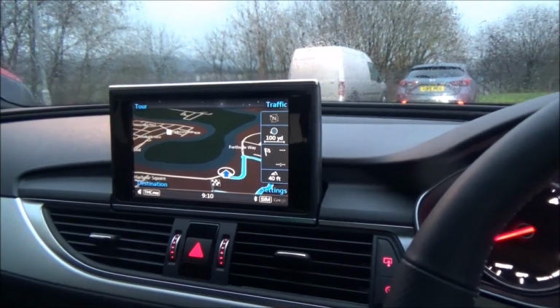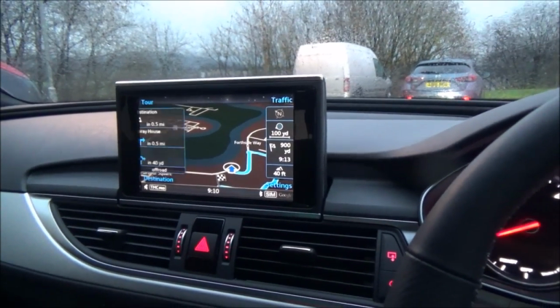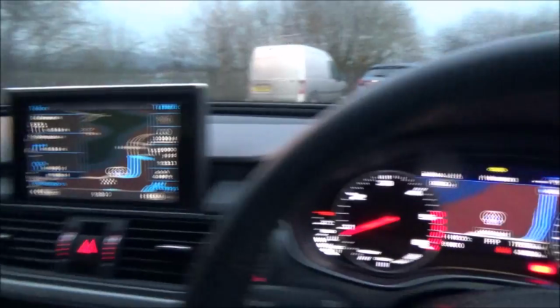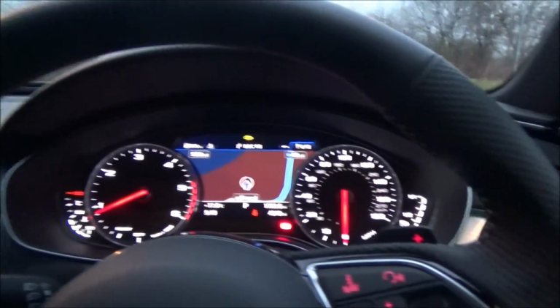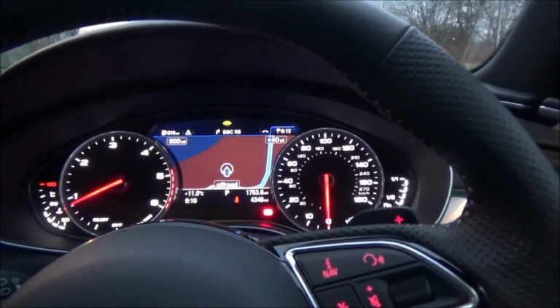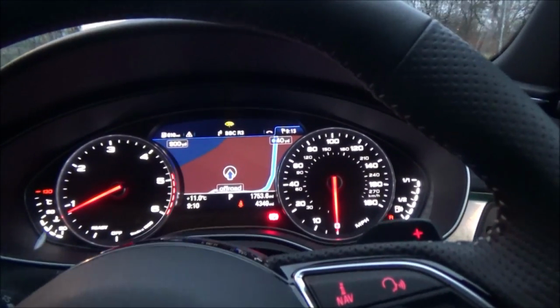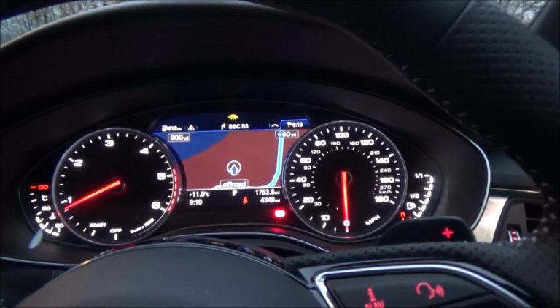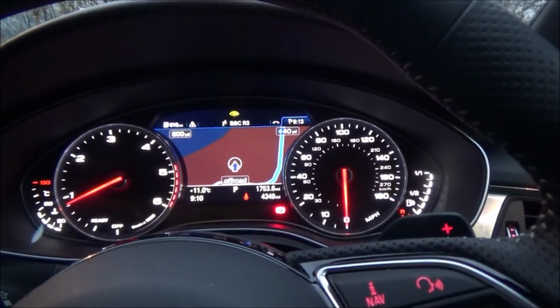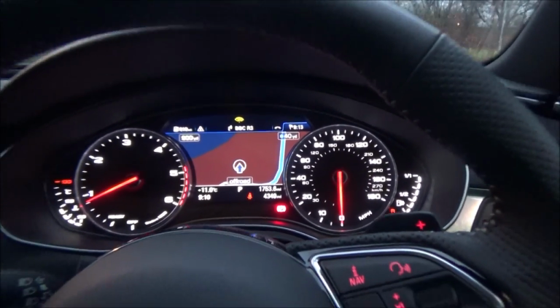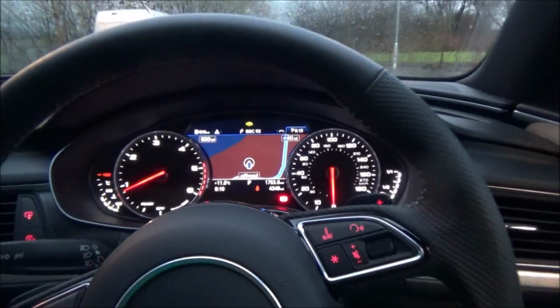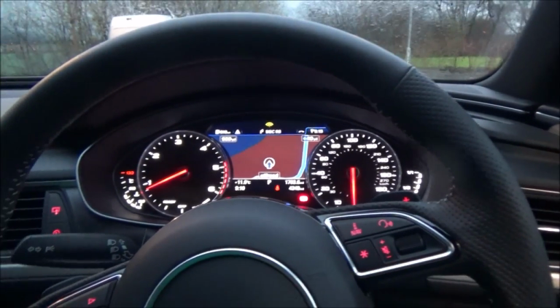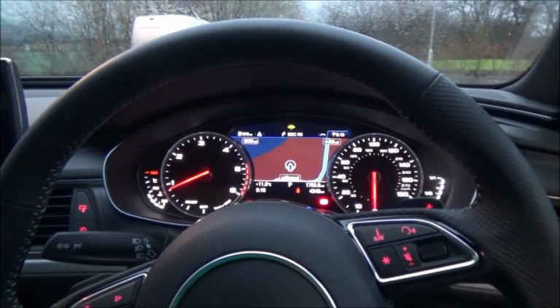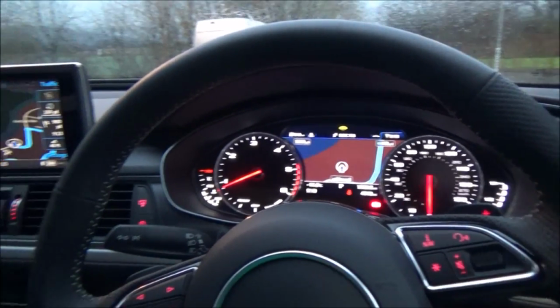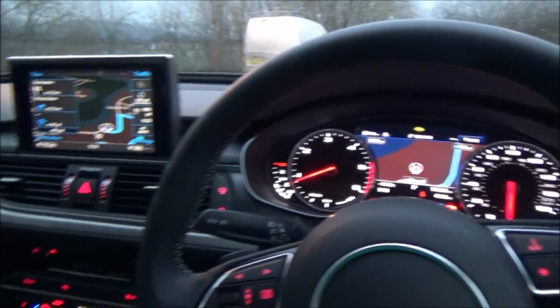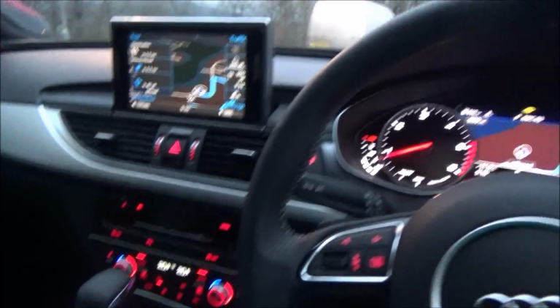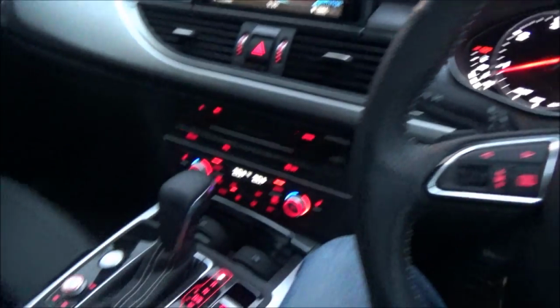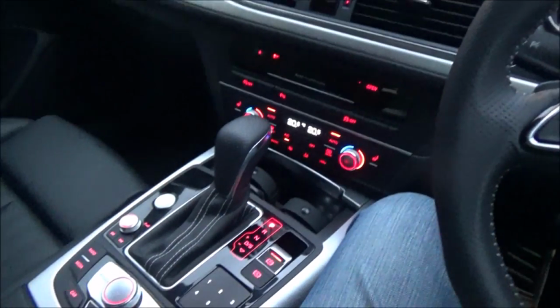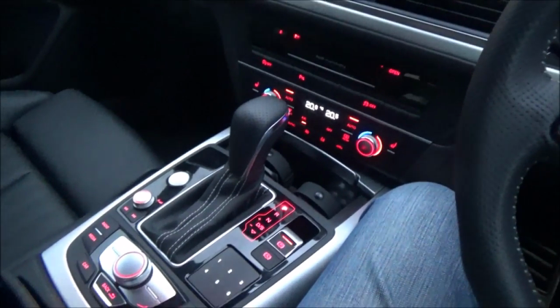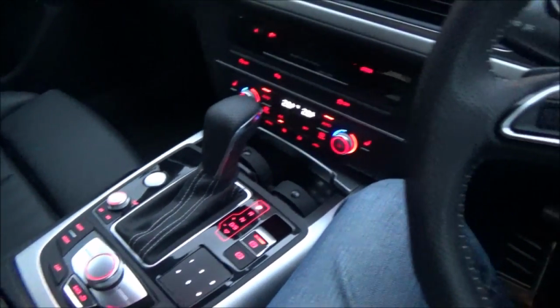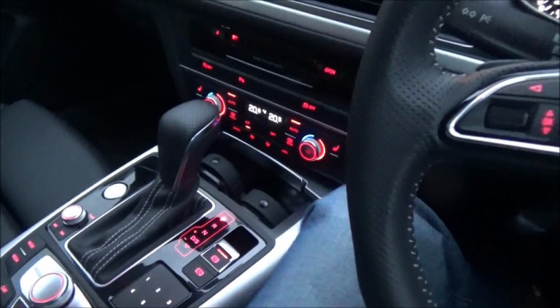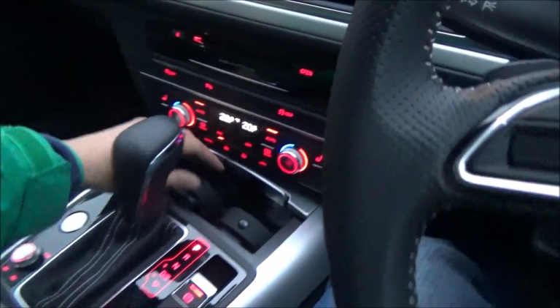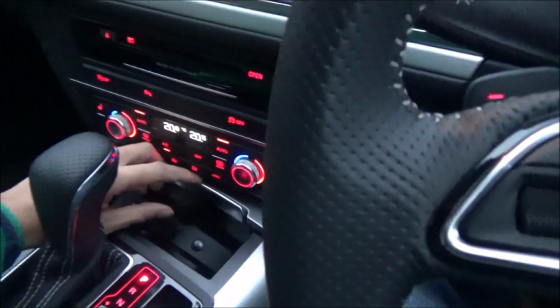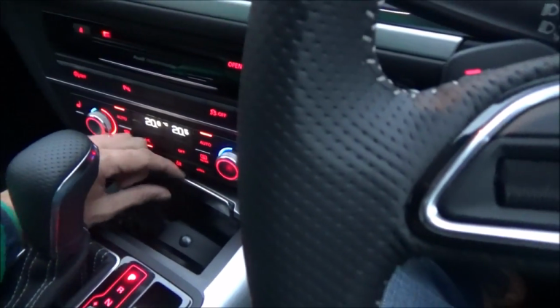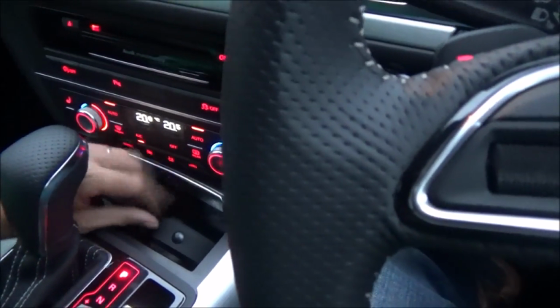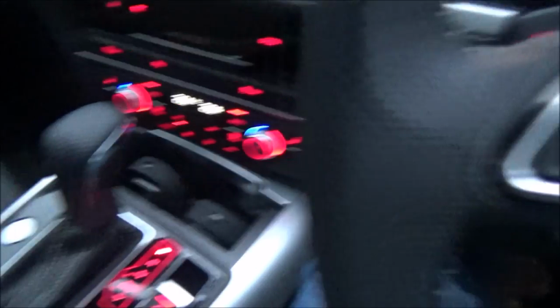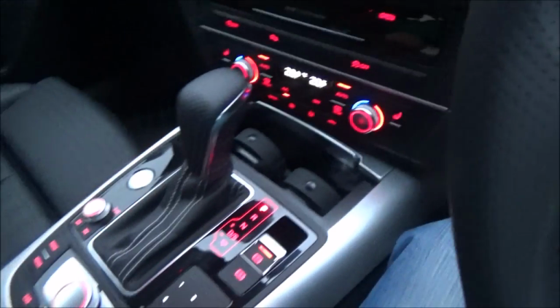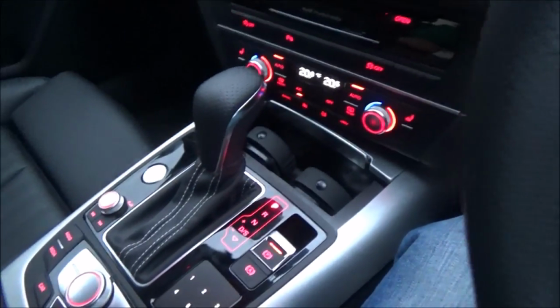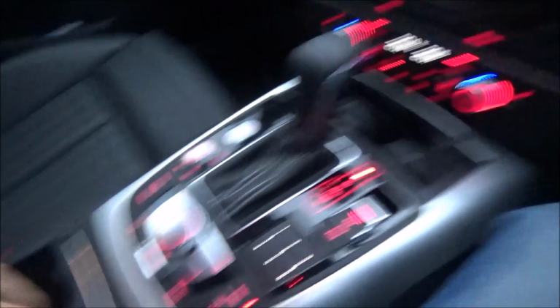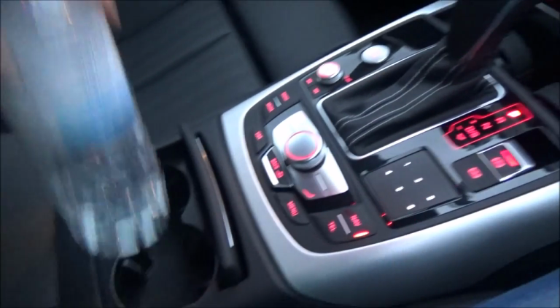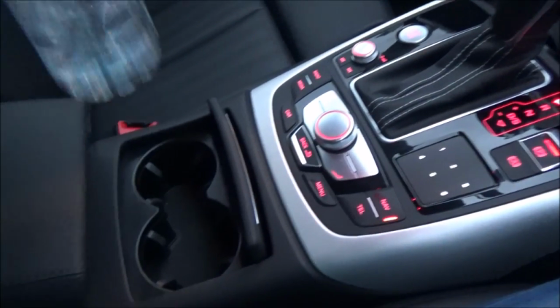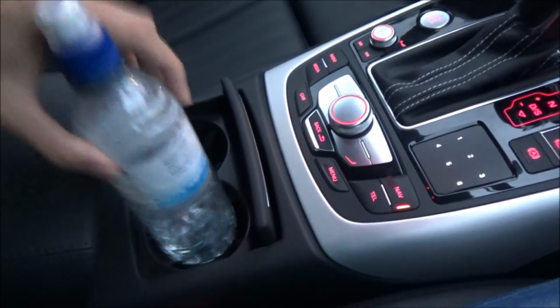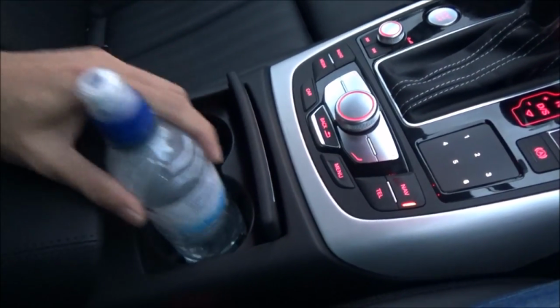What's pretty cool is you also have the navigation displayed in front of you on the instrument cluster. That's what I wanted to show you about the Audi A6. There's a compartment here for stuff, and two compartments for drinks.